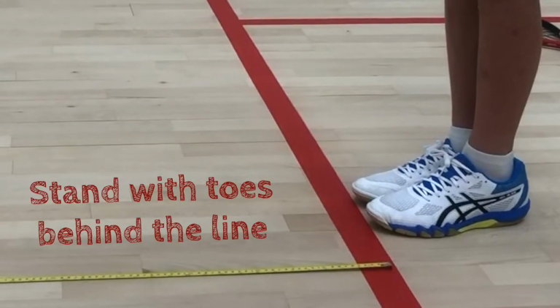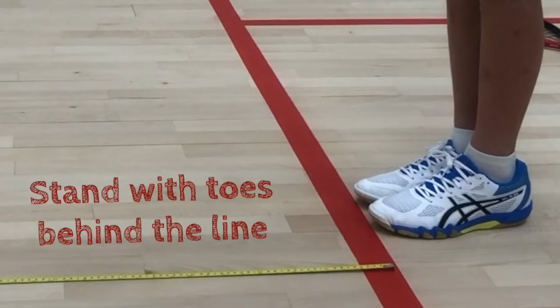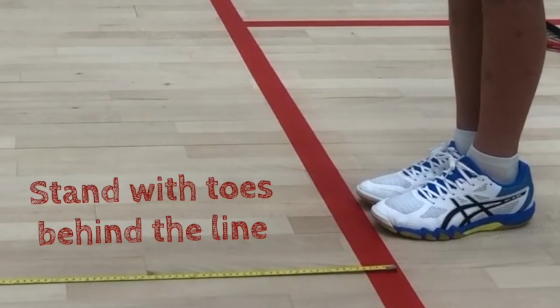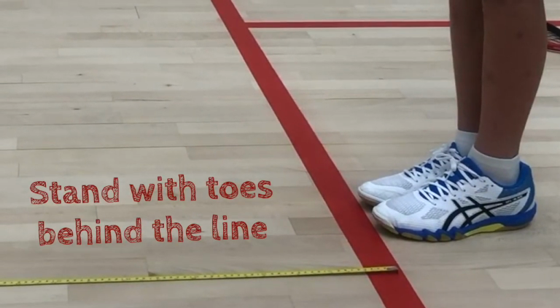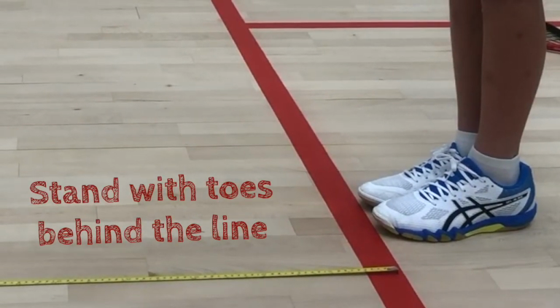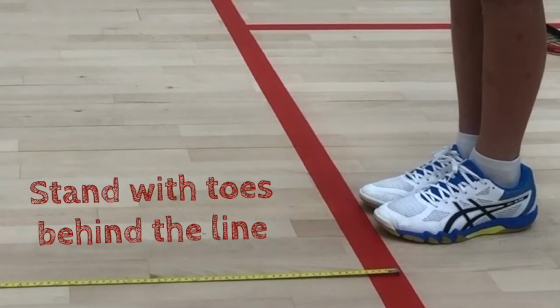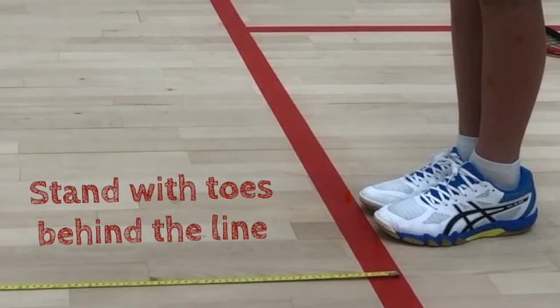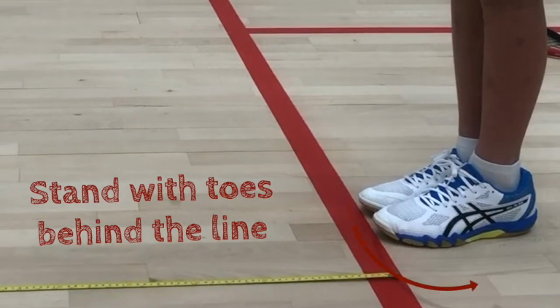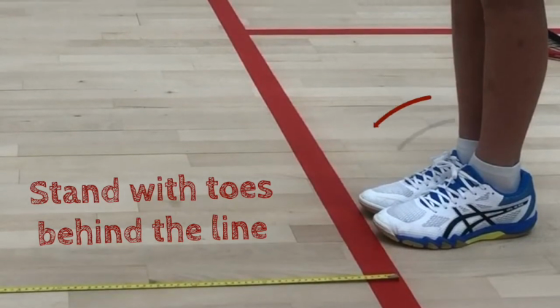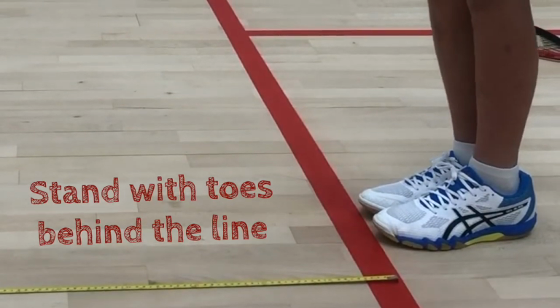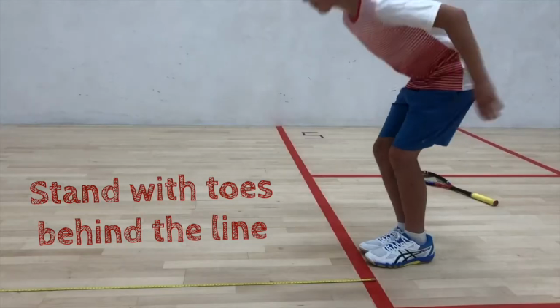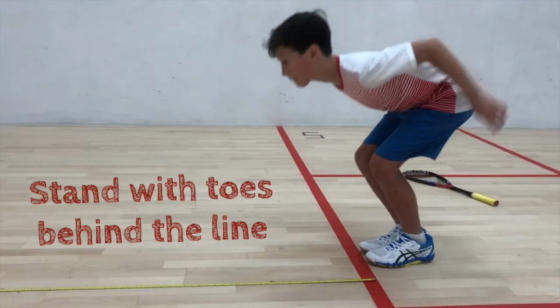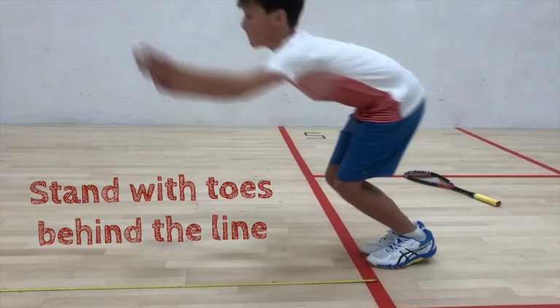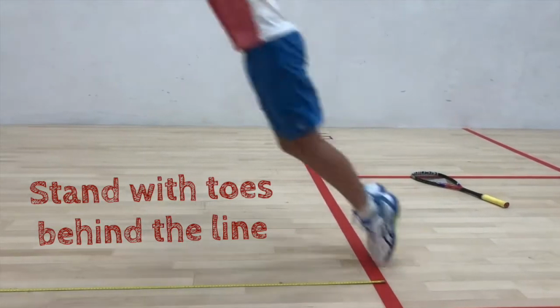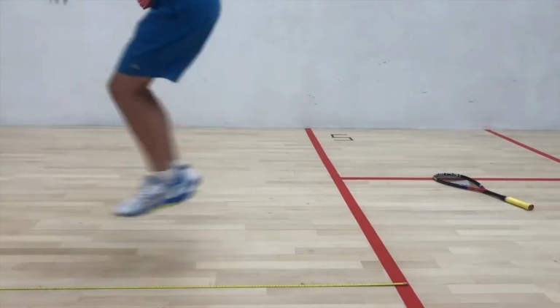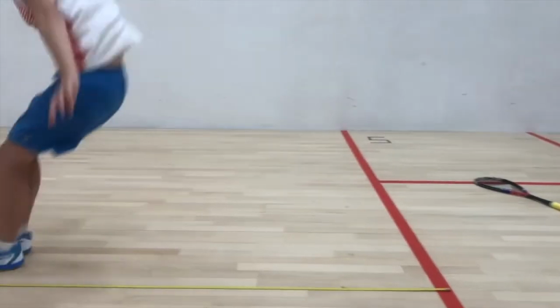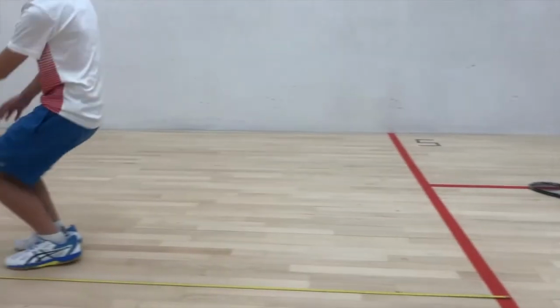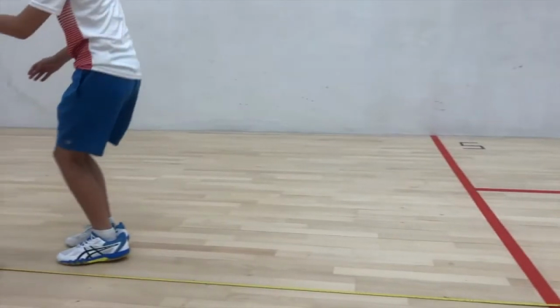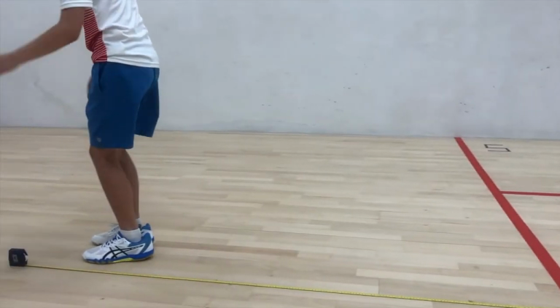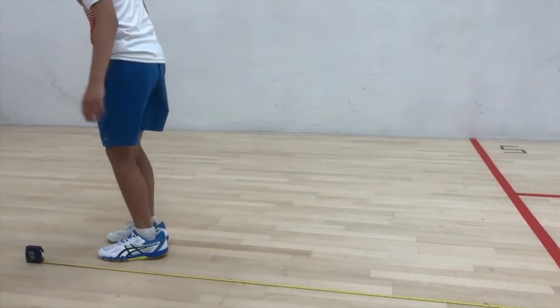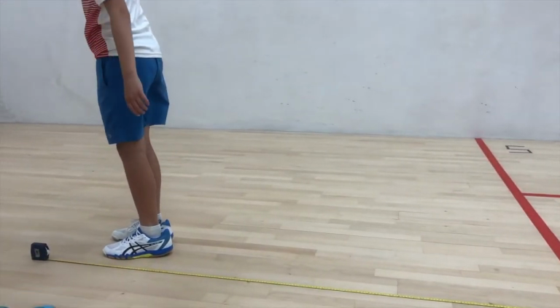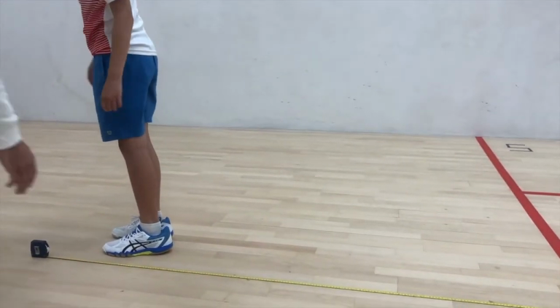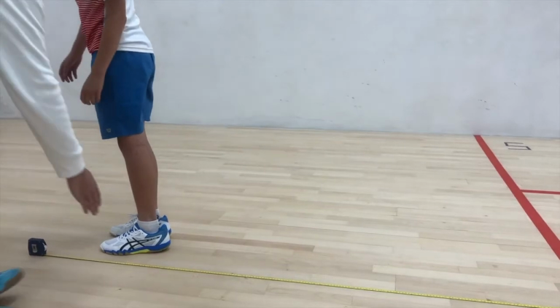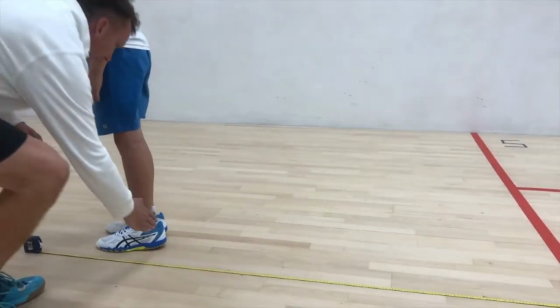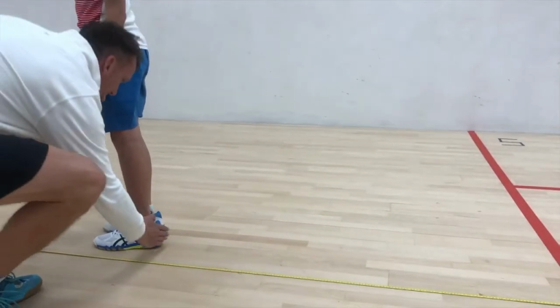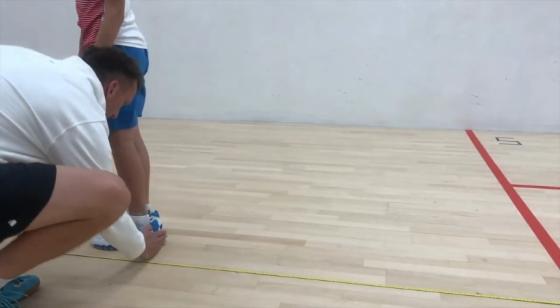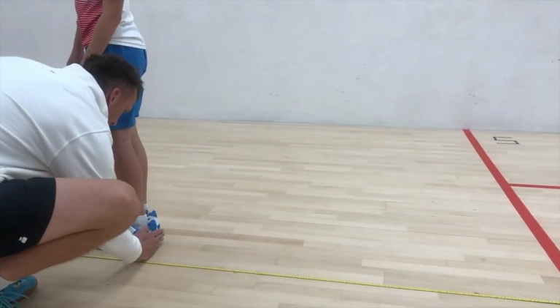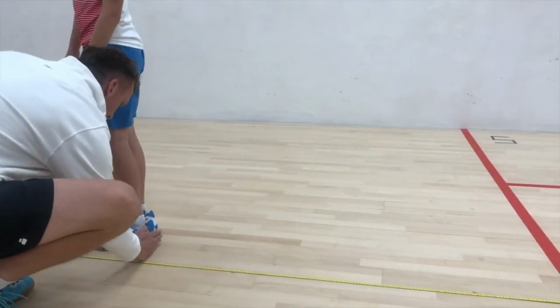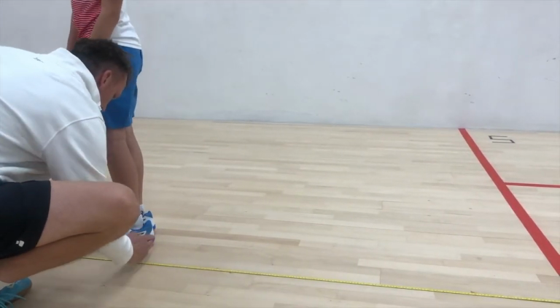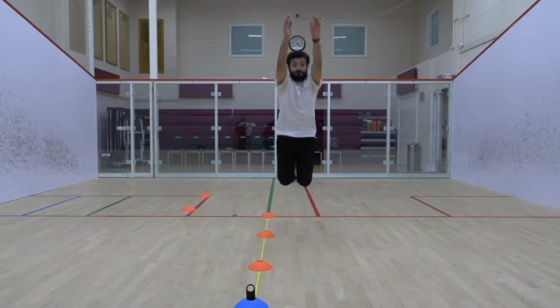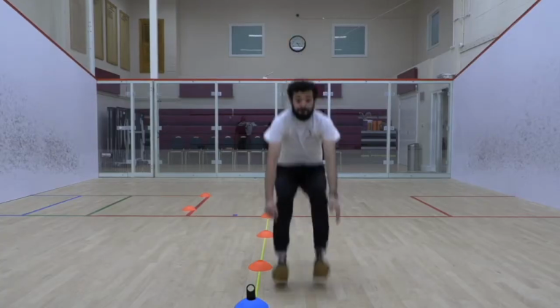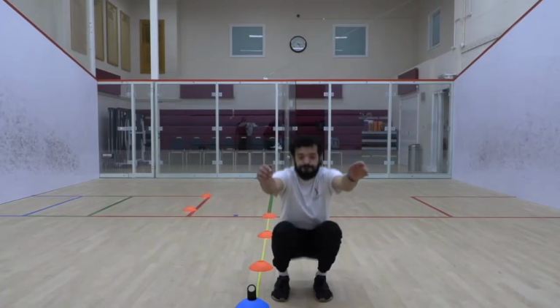So, one, two, three. In their own time, children should bend their knees and jump forward as far as possible, using their arms to help propel themselves forward.